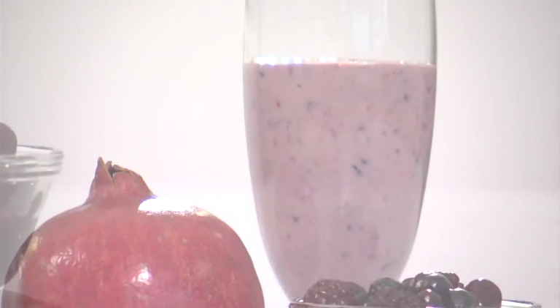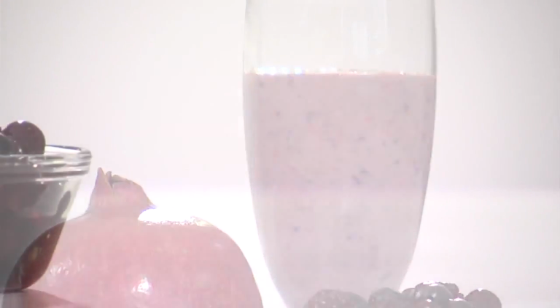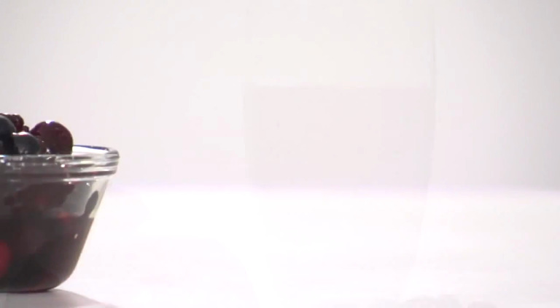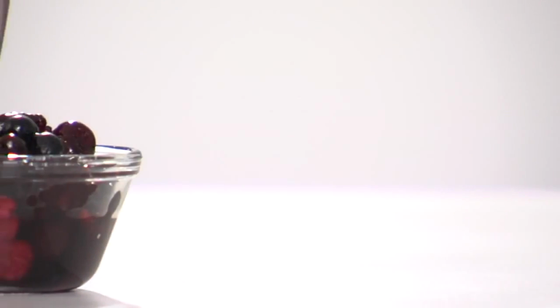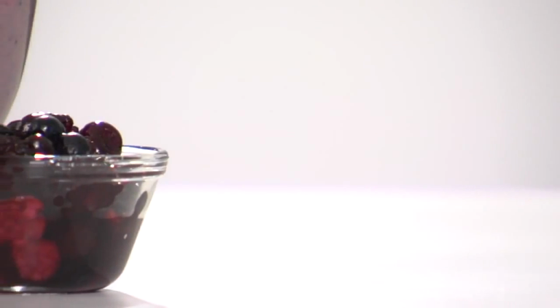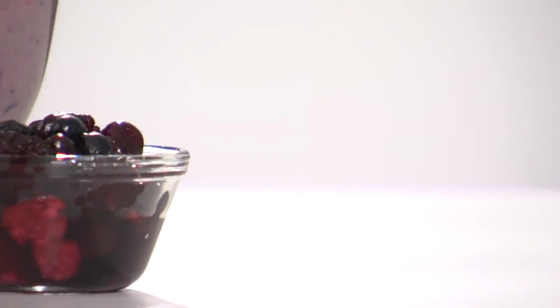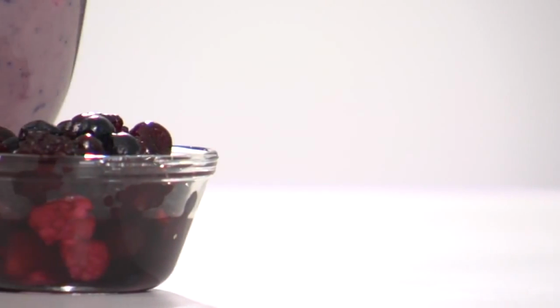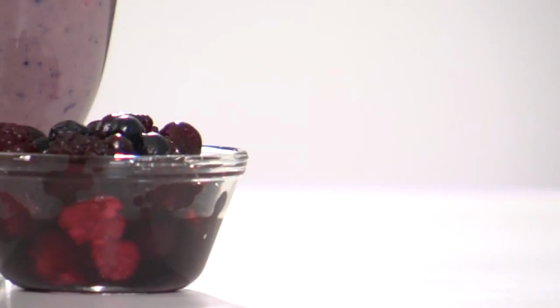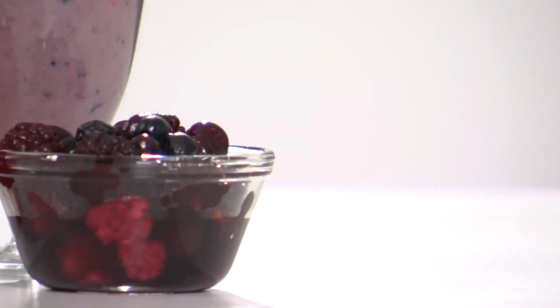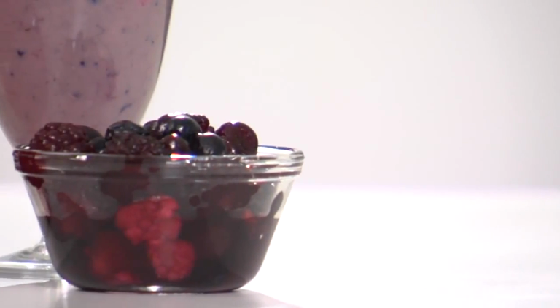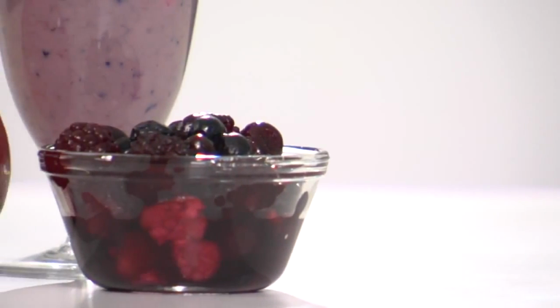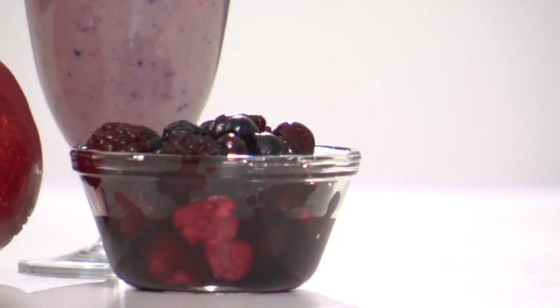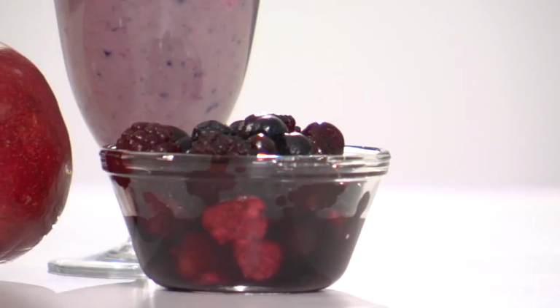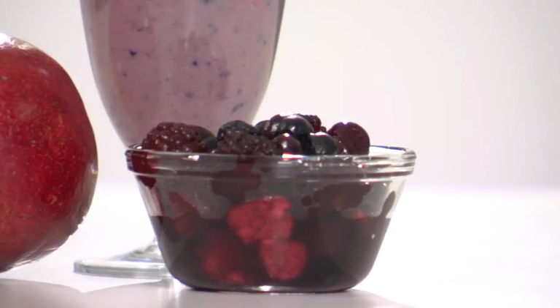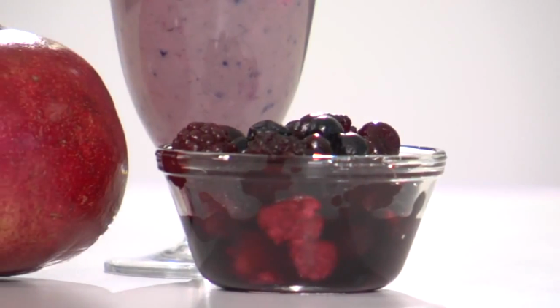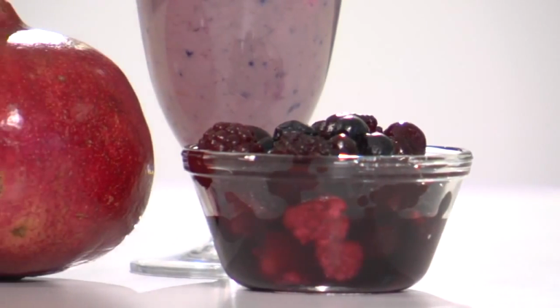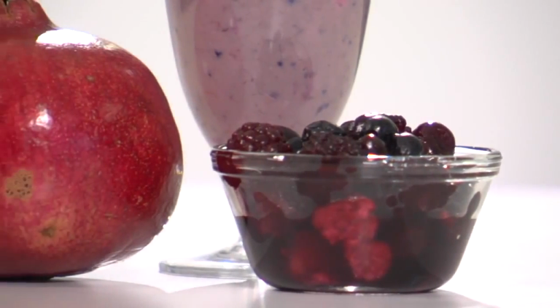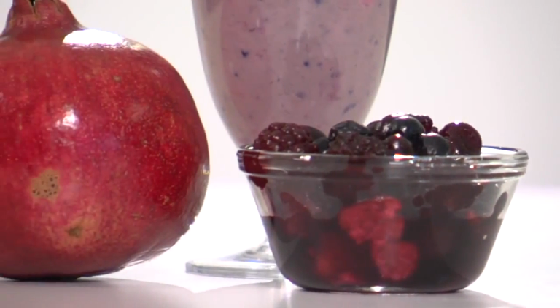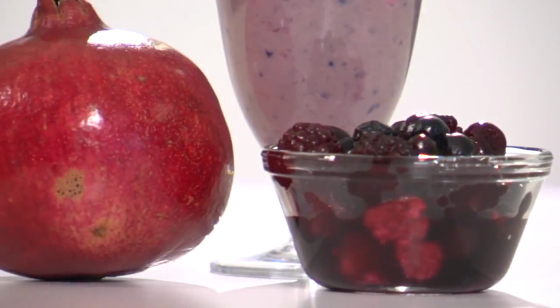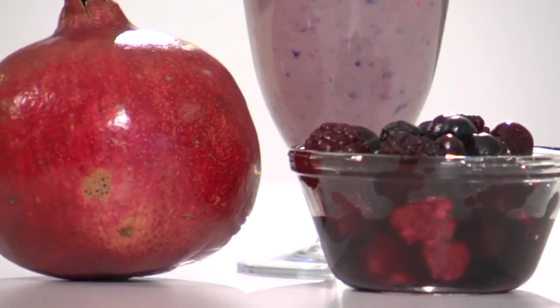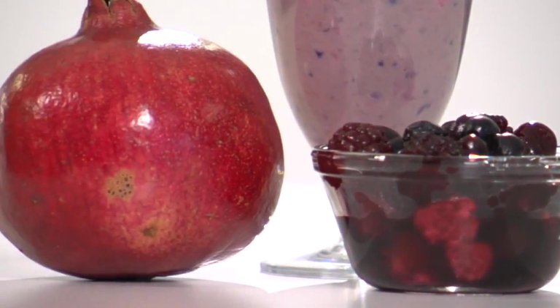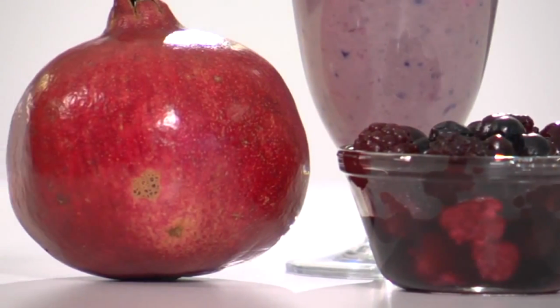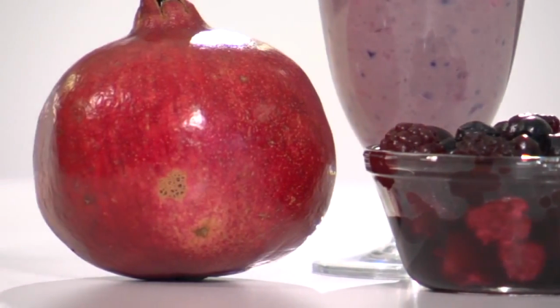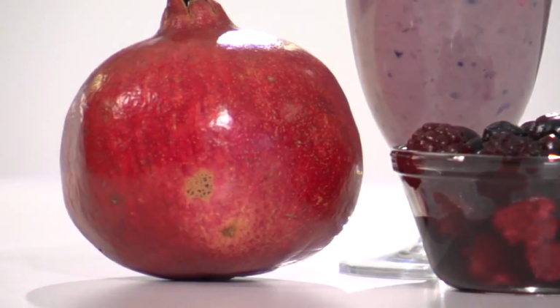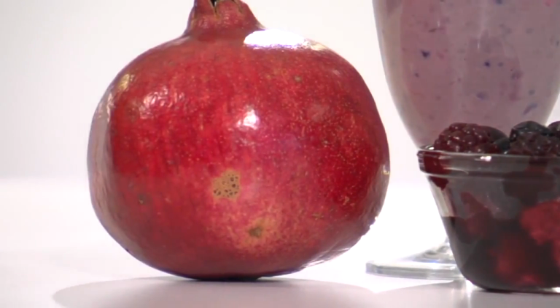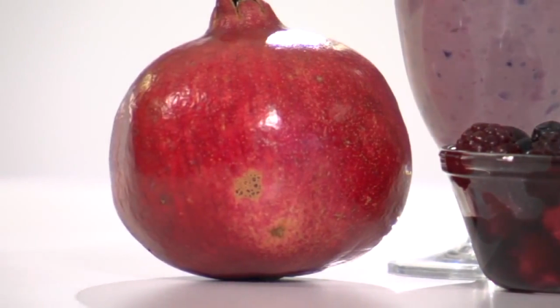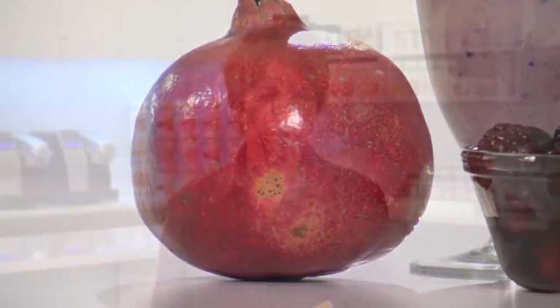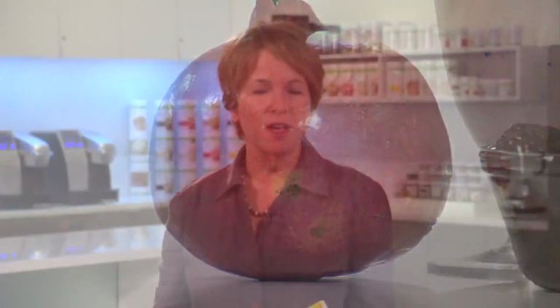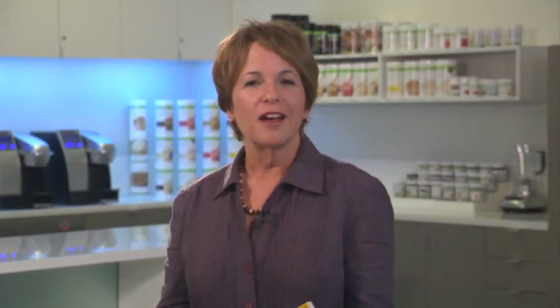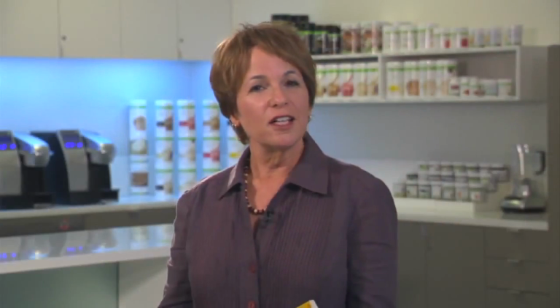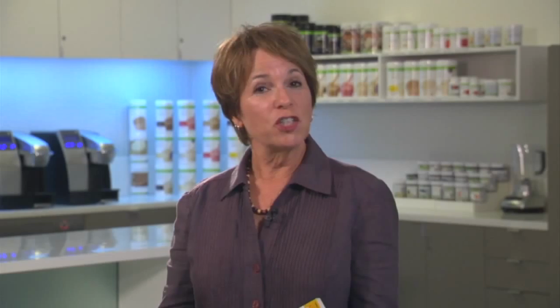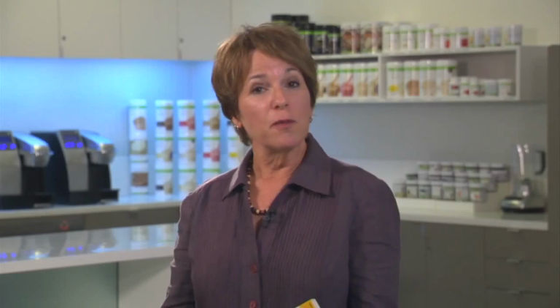Berries will give you a serving from our red-purple group, which also includes fruits like plums and pomegranate.